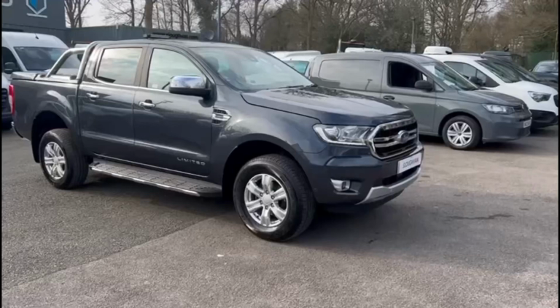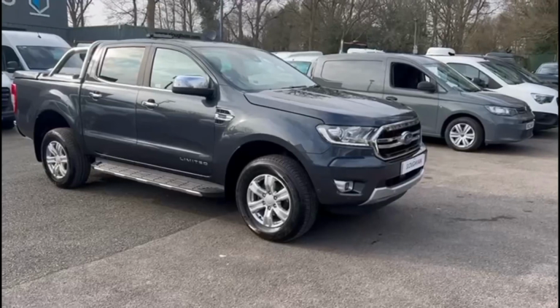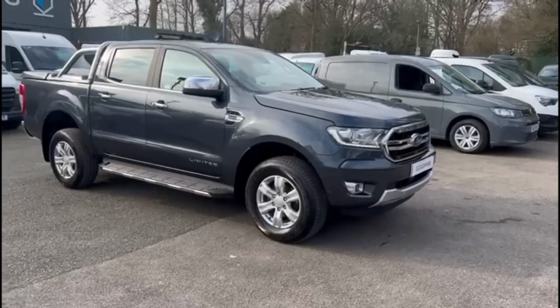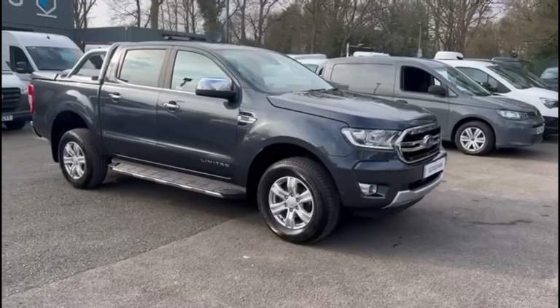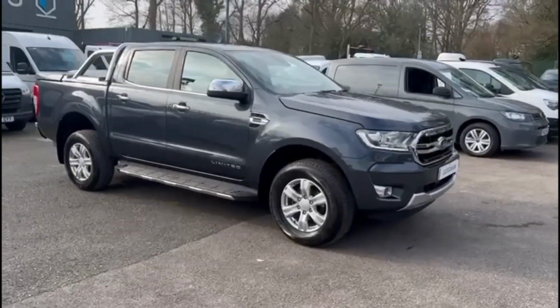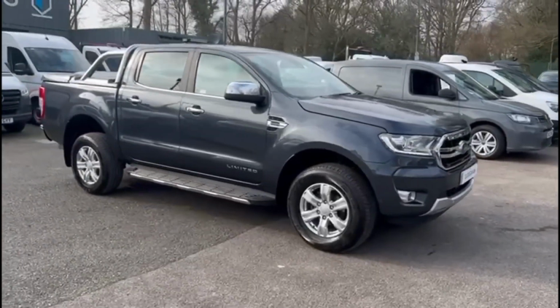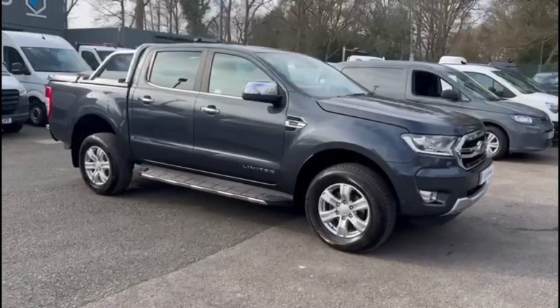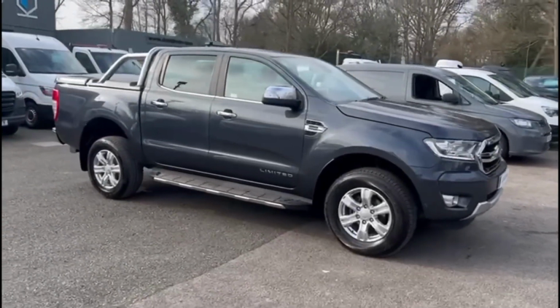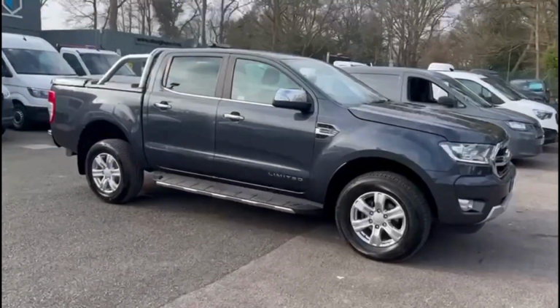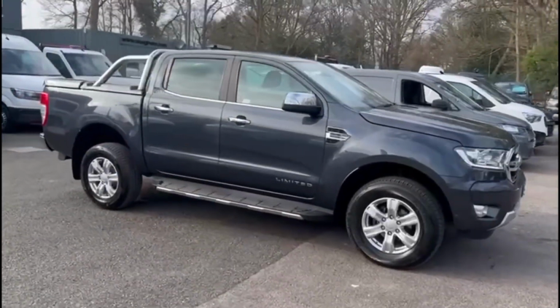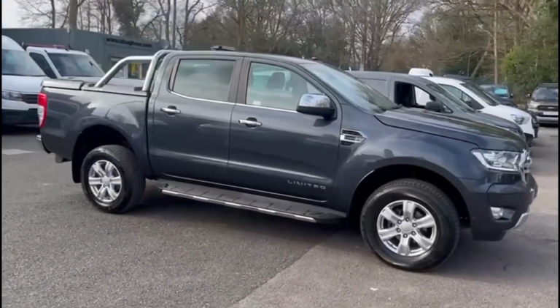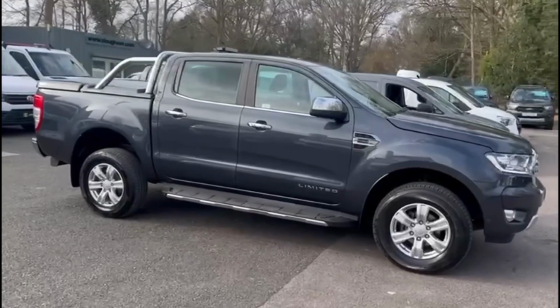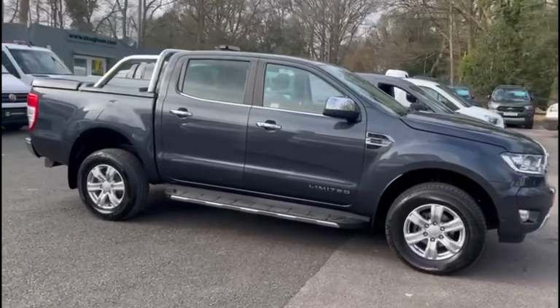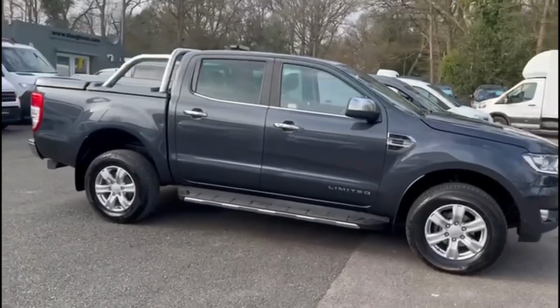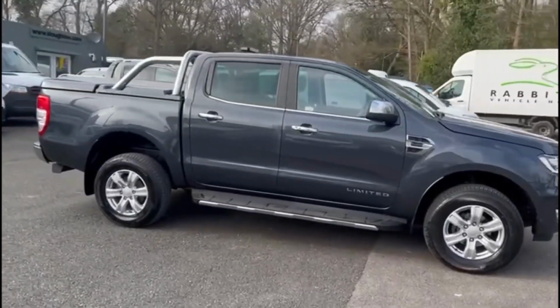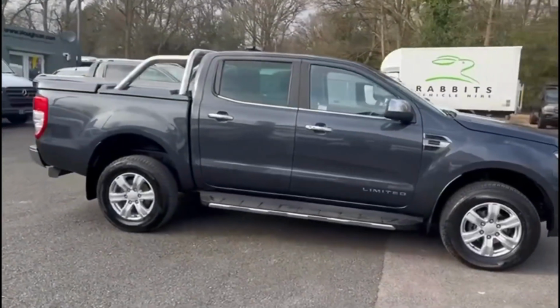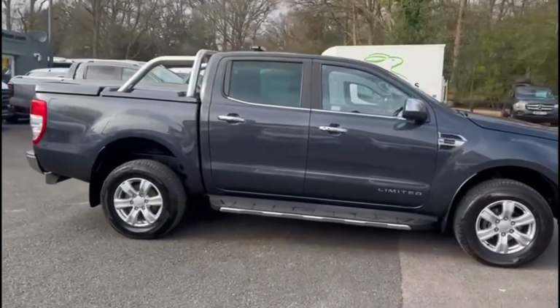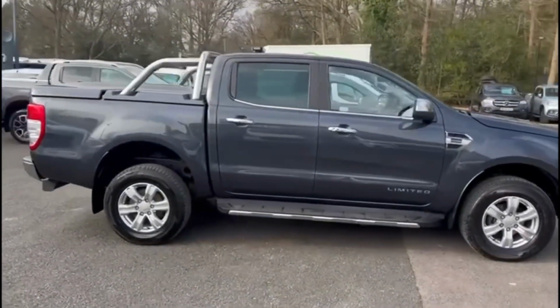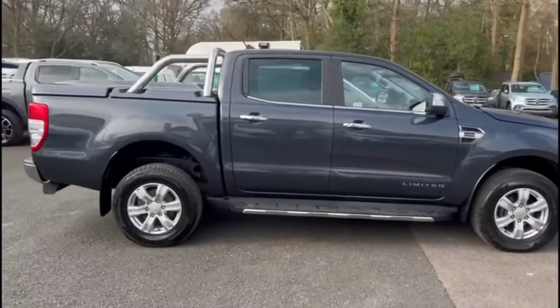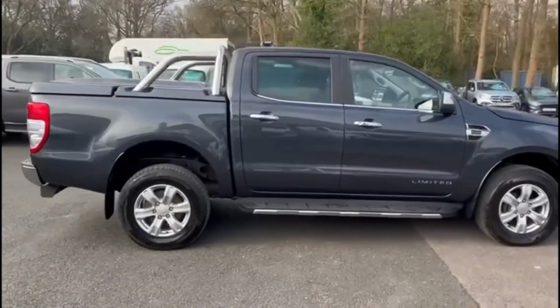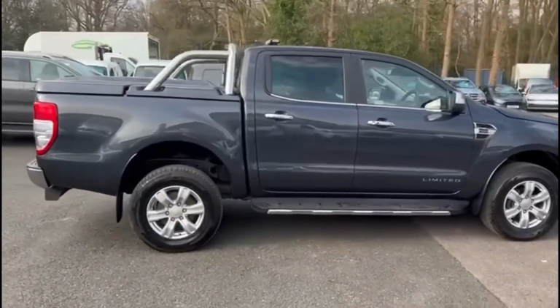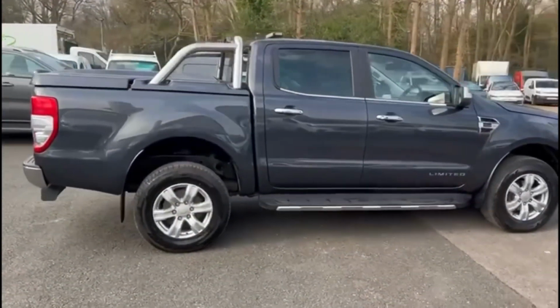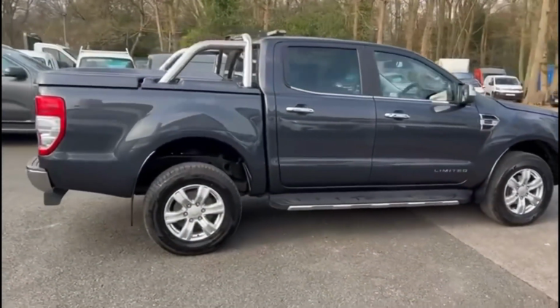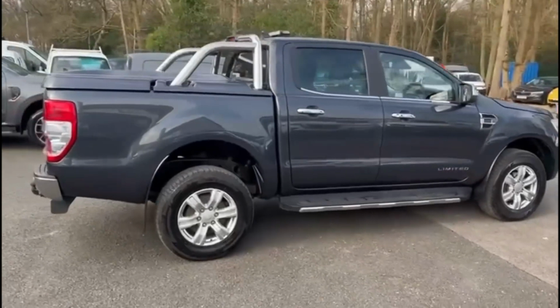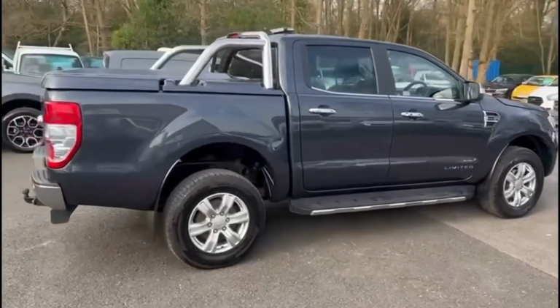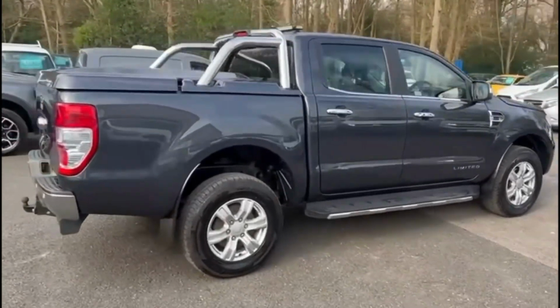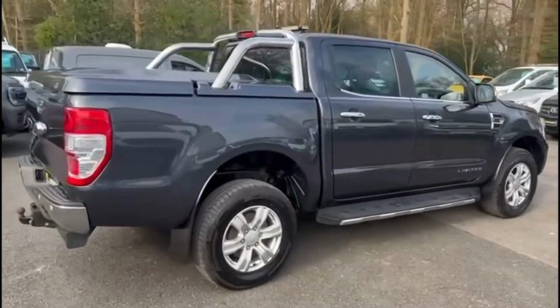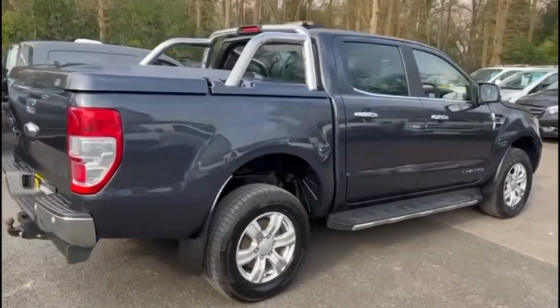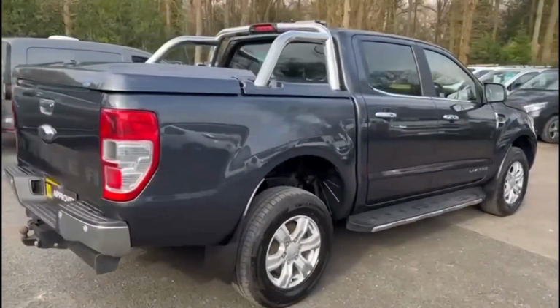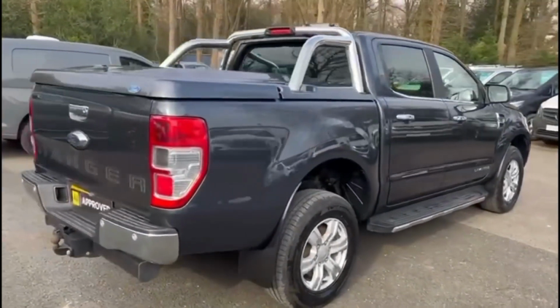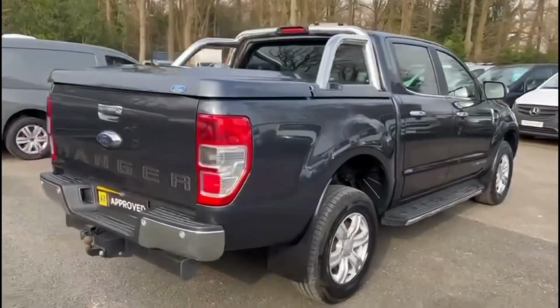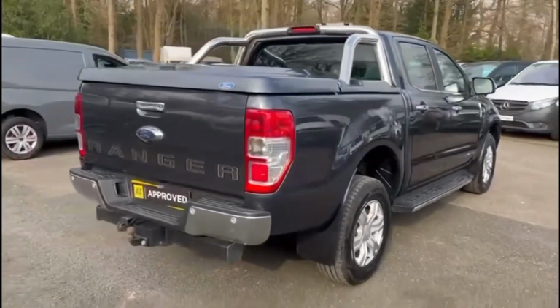Slau Van & Truck Centre presents this 2020 70-plate Ford Ranger Limited 4x4 truck, grey with full leather interior, fitted with a Euro 6 engine and automatic 10-speed gearbox, which has only covered 37,000 miles from new.